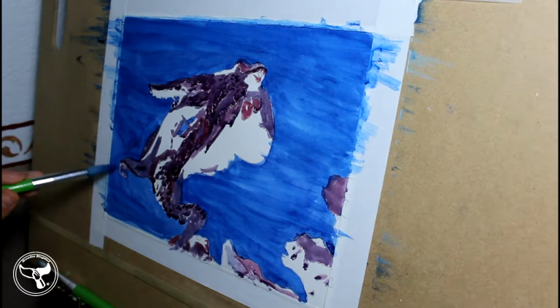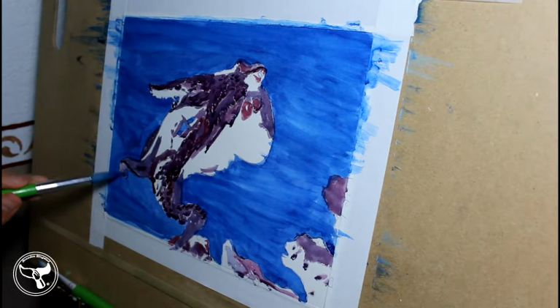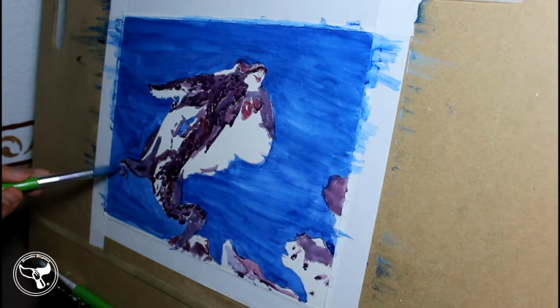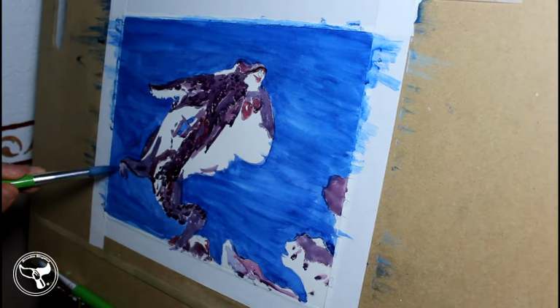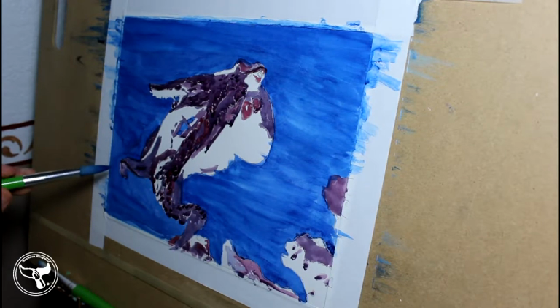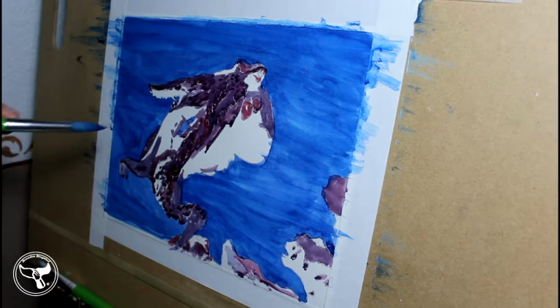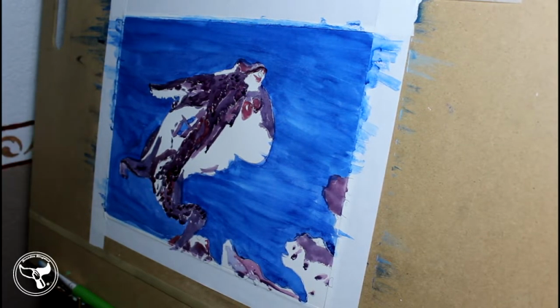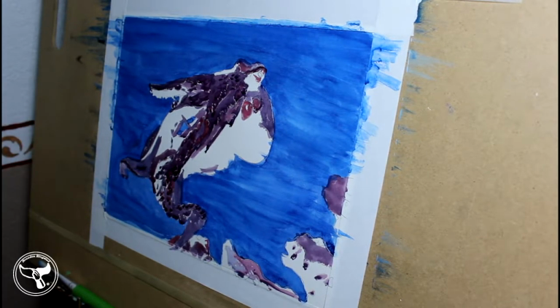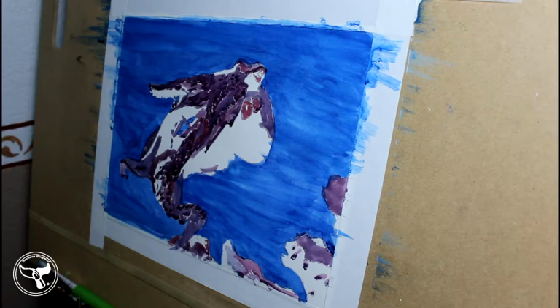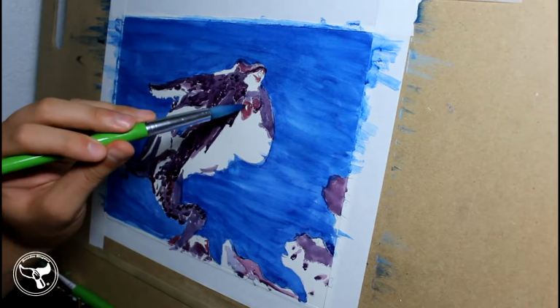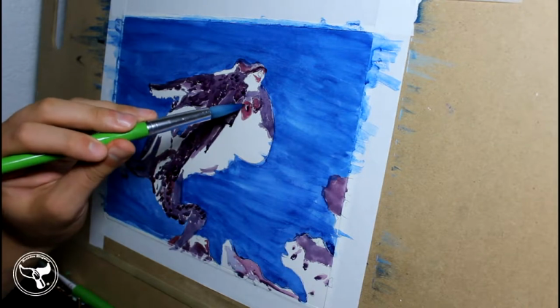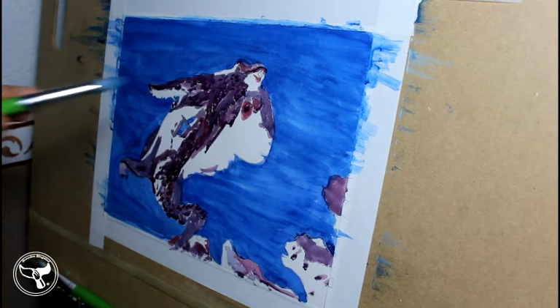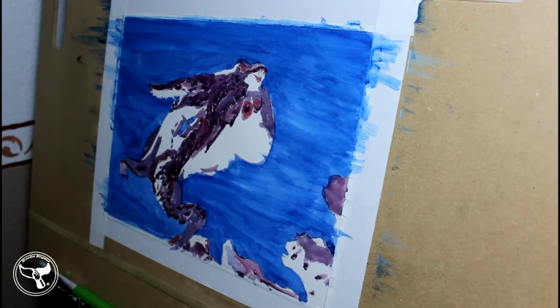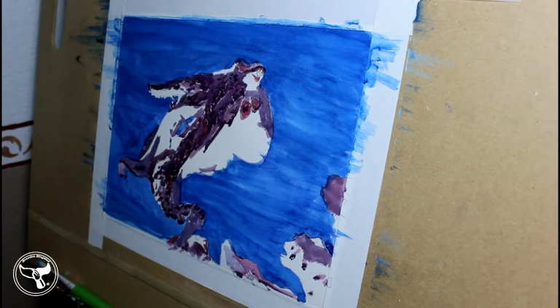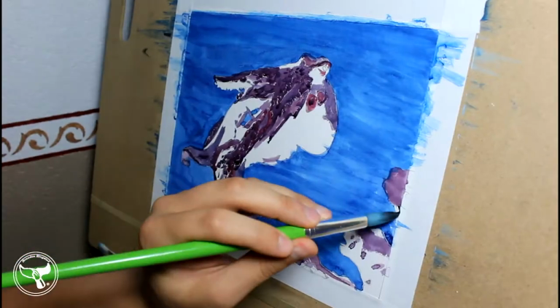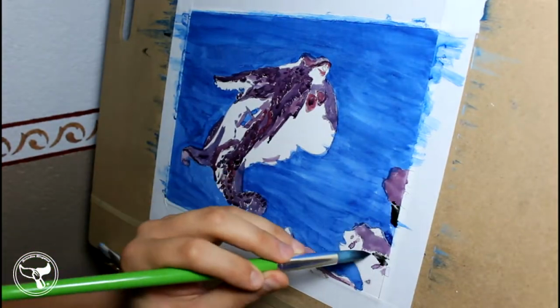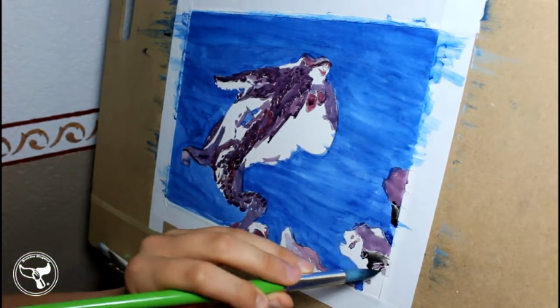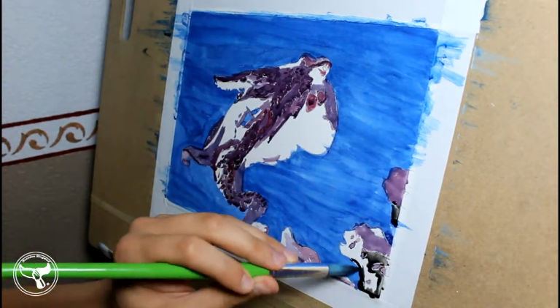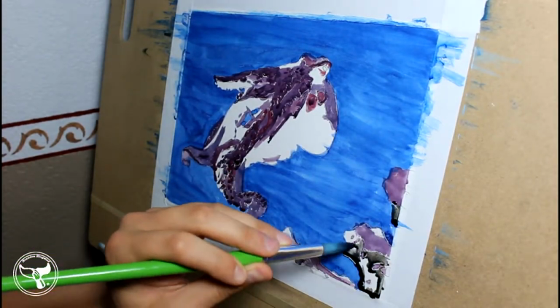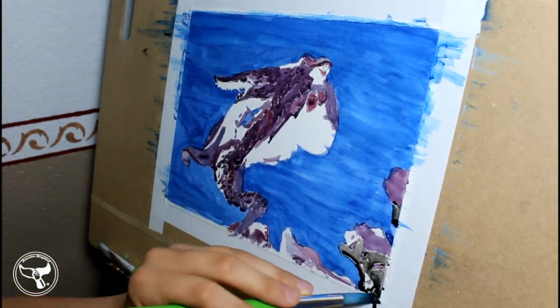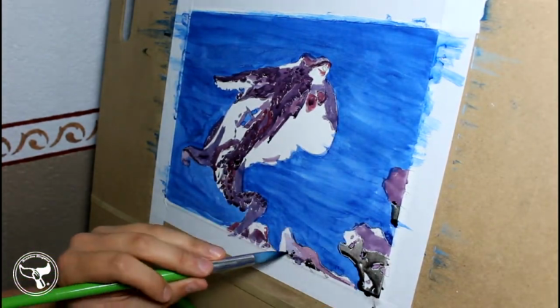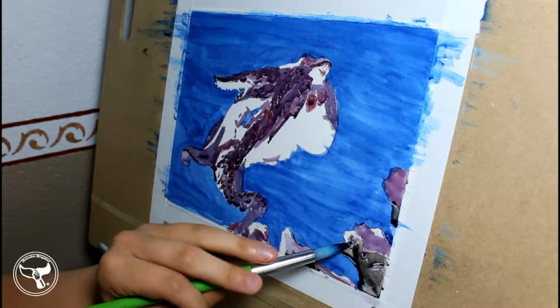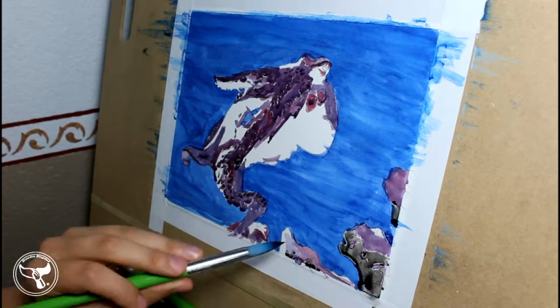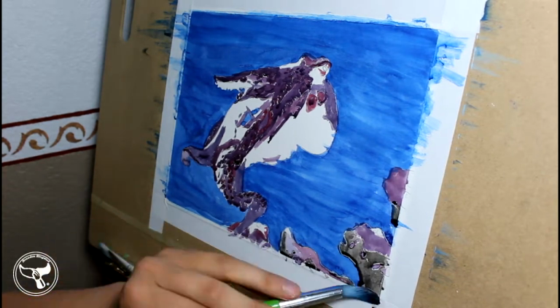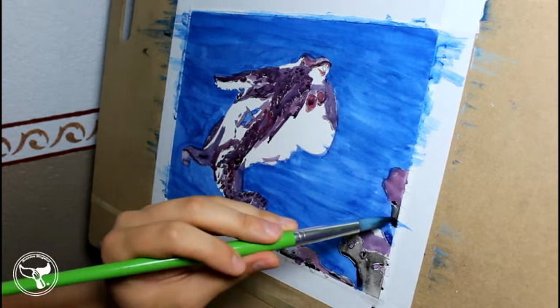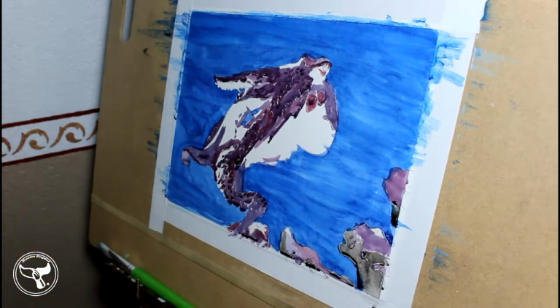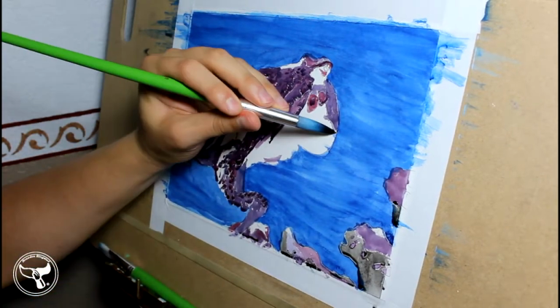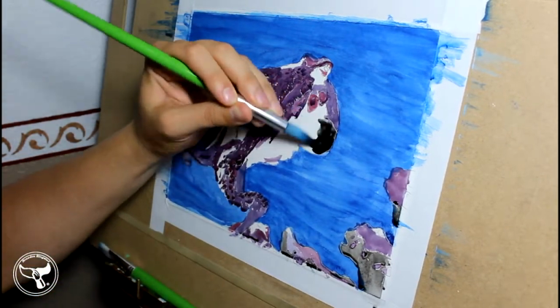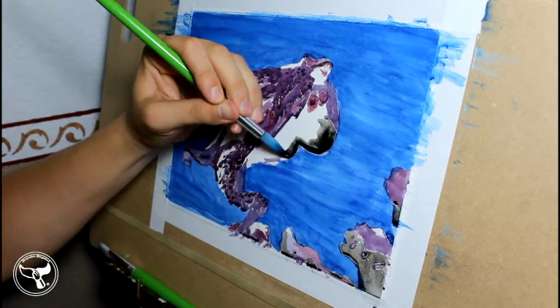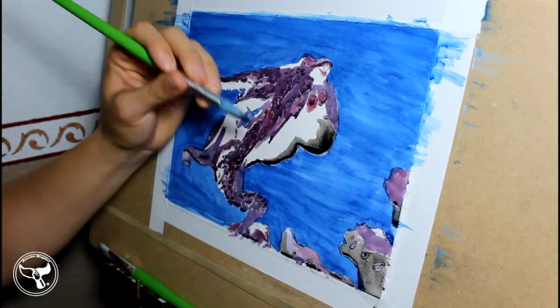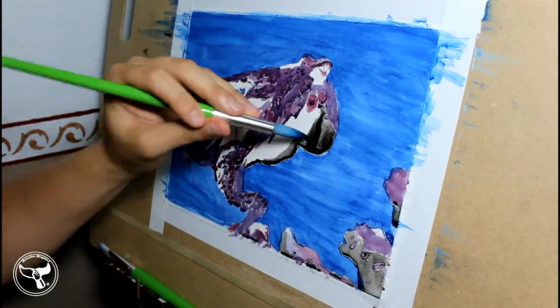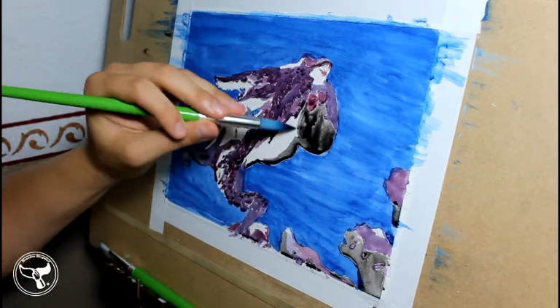These octopus still have eight arms, three two-chambered hearts, and nine brains — one for each arm and a central brain.